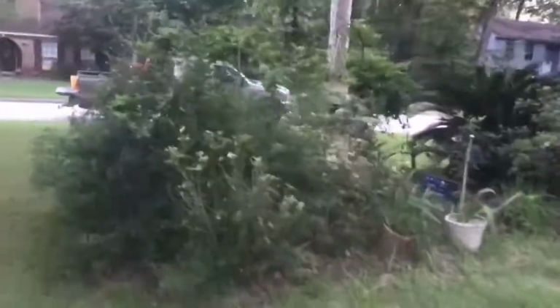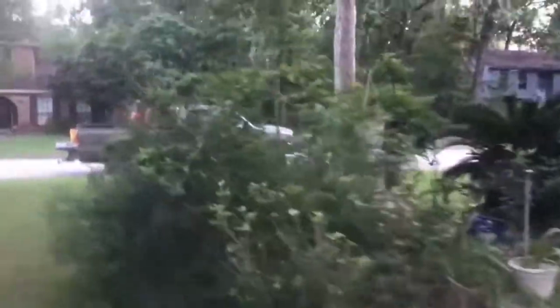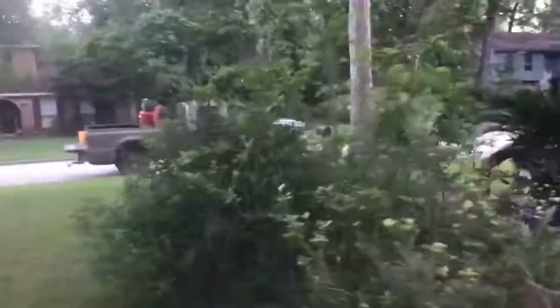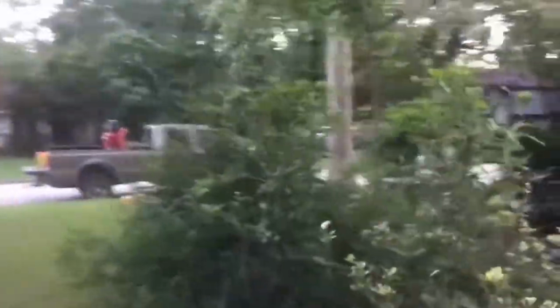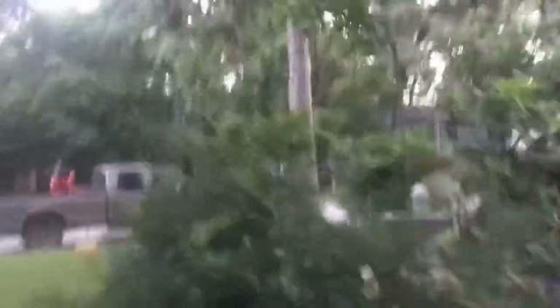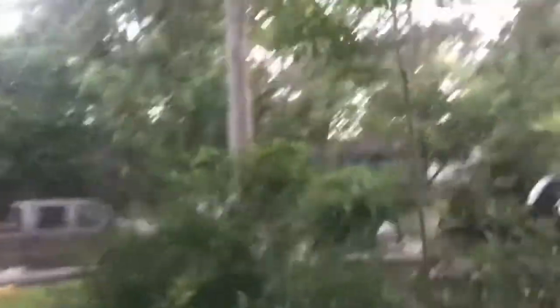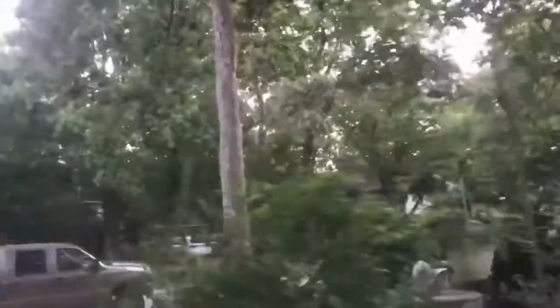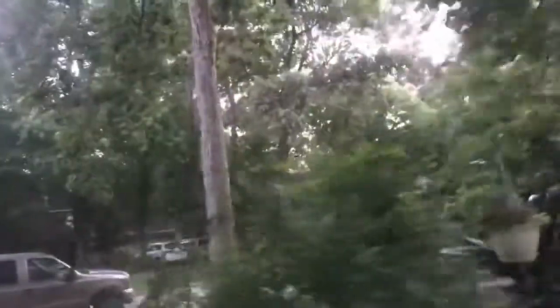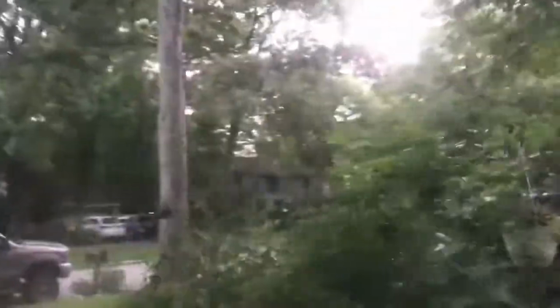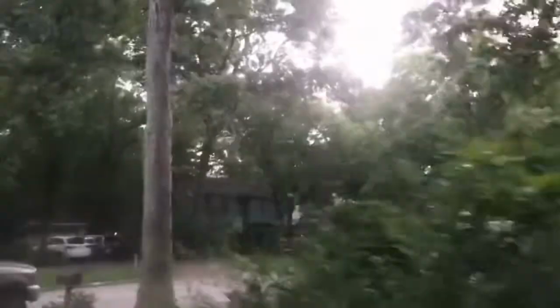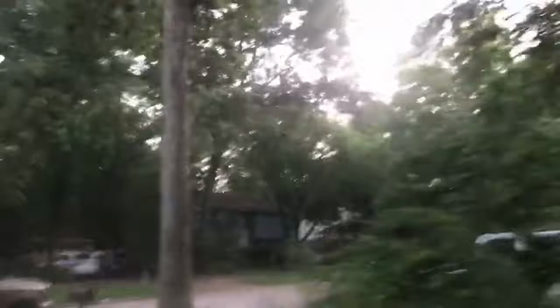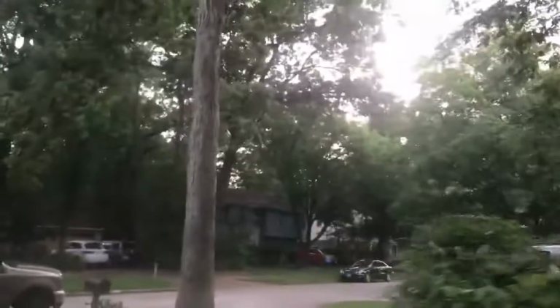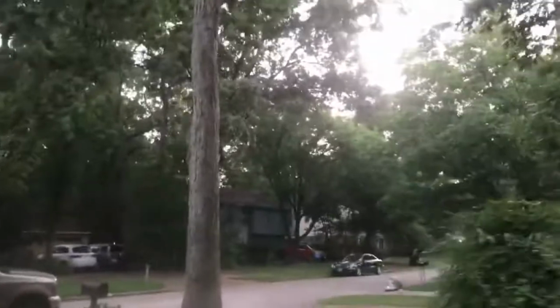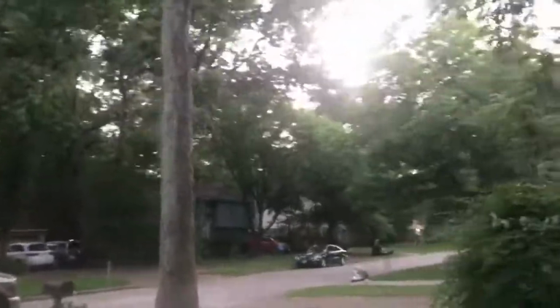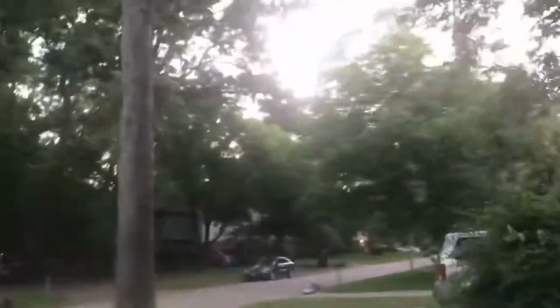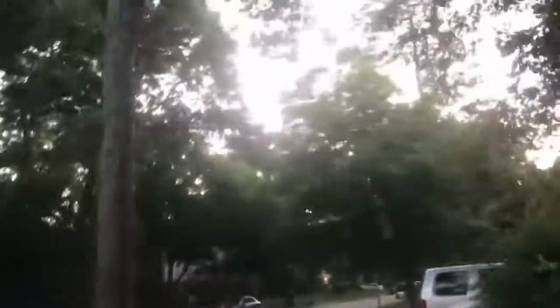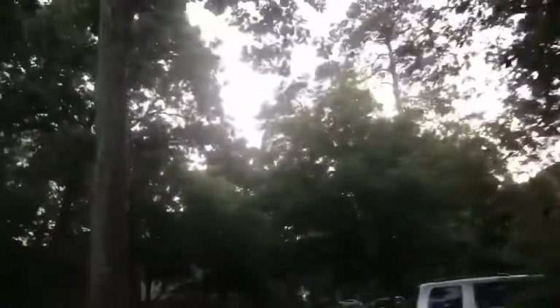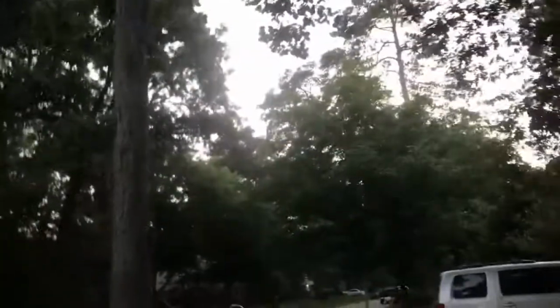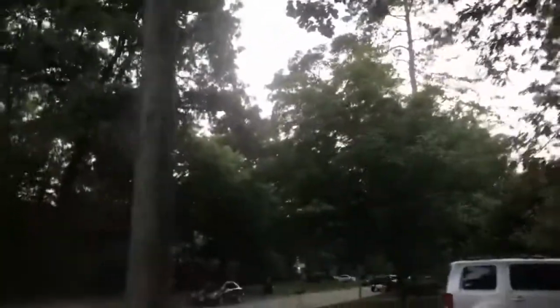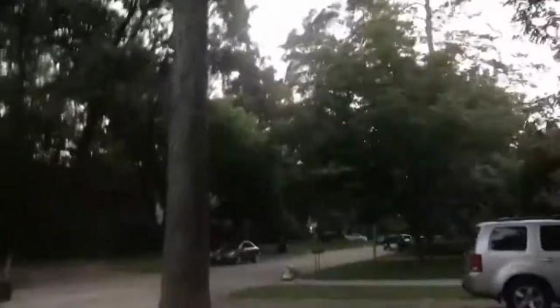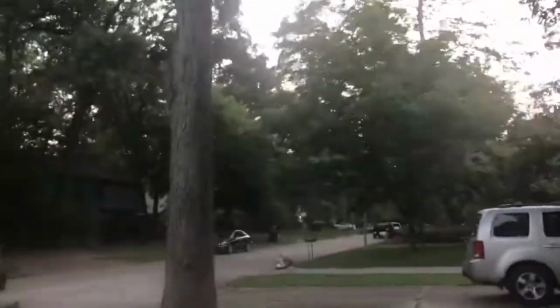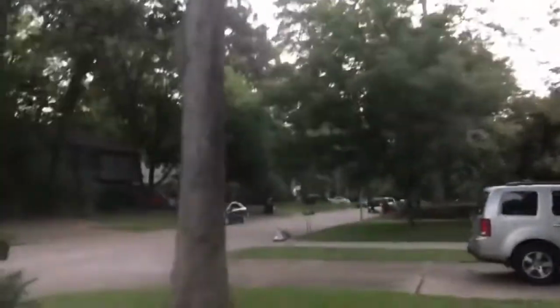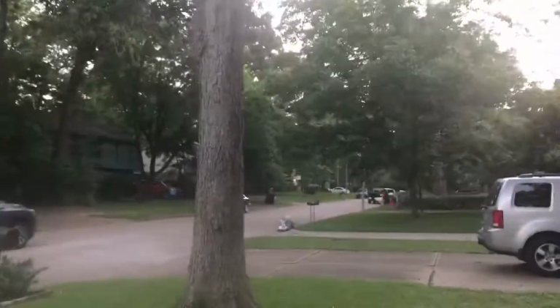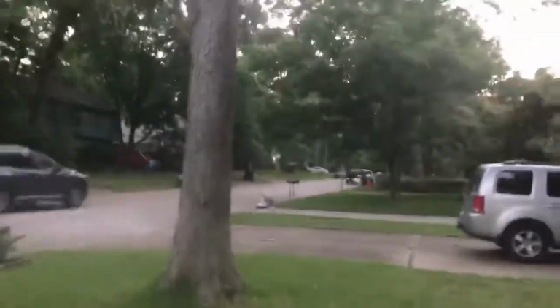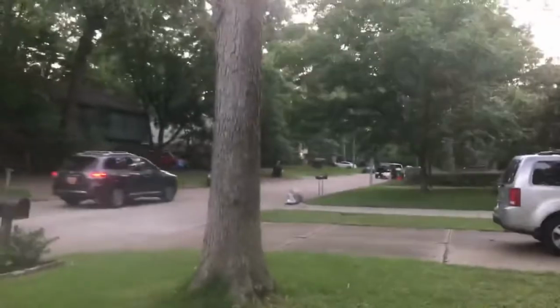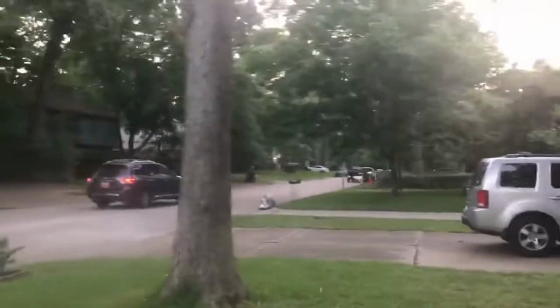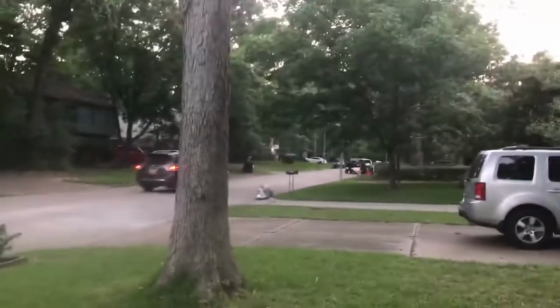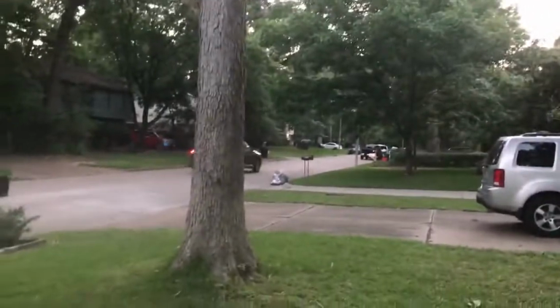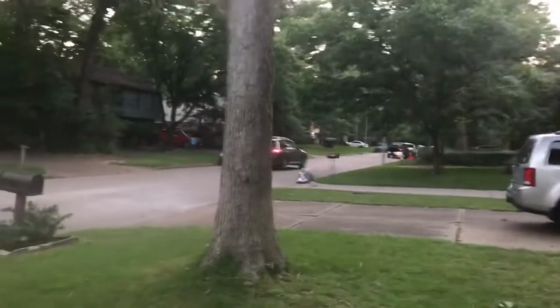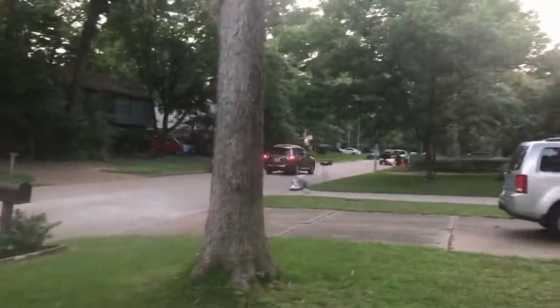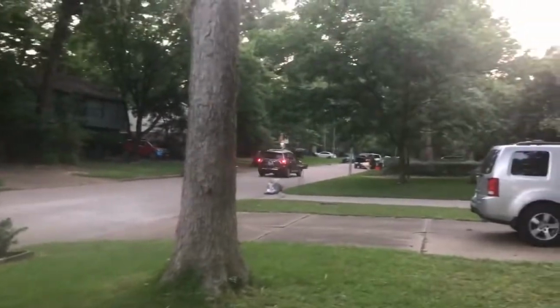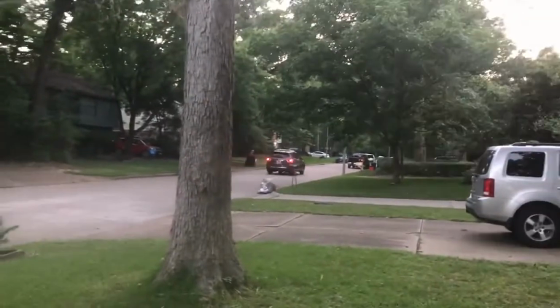I have to show you guys something really cool. I'm actually working on a bee removal right now, which will be on my other channel, but it just happens to be this beautiful white oak tree in the lady's front yard.